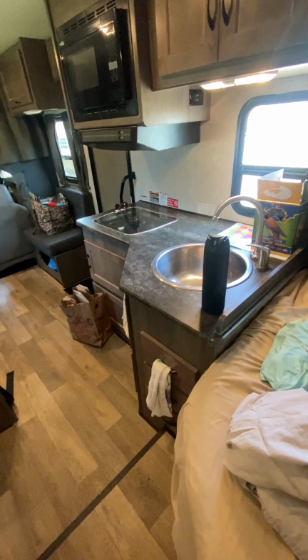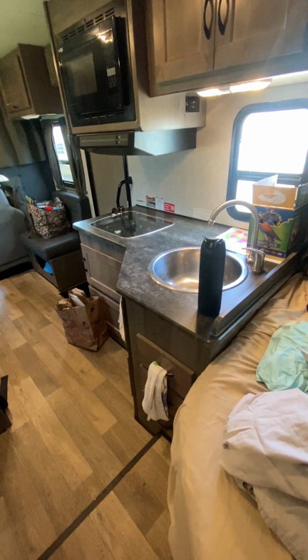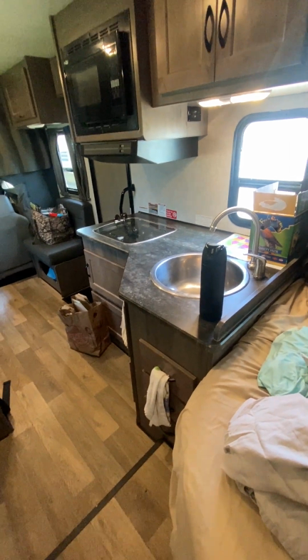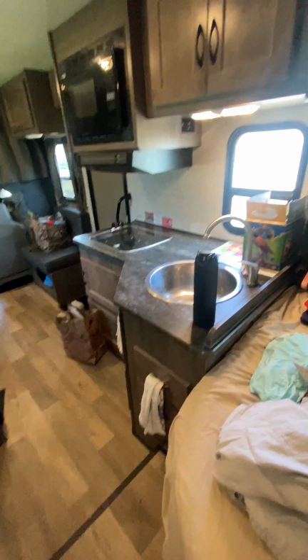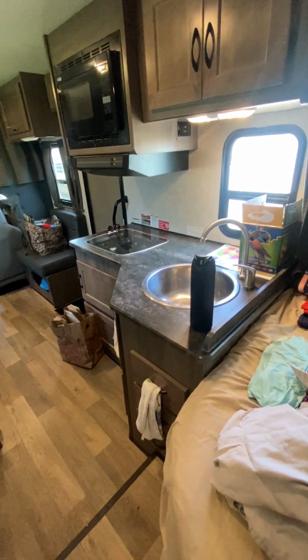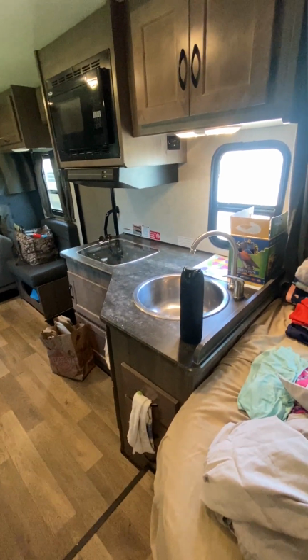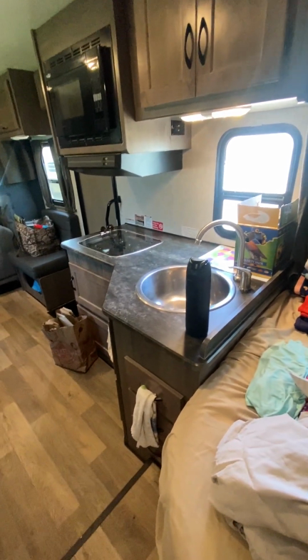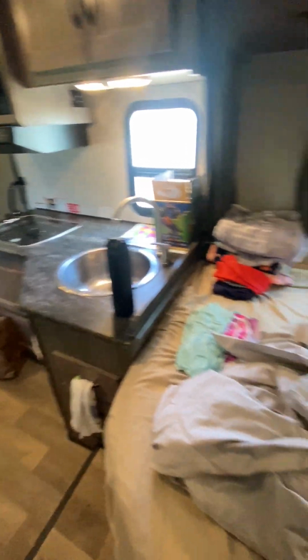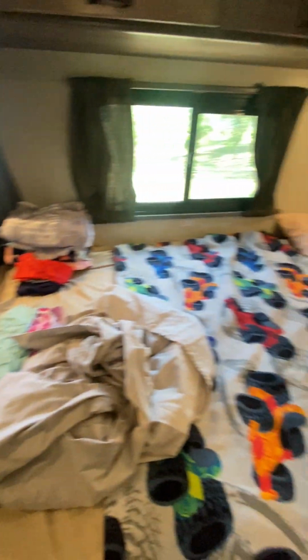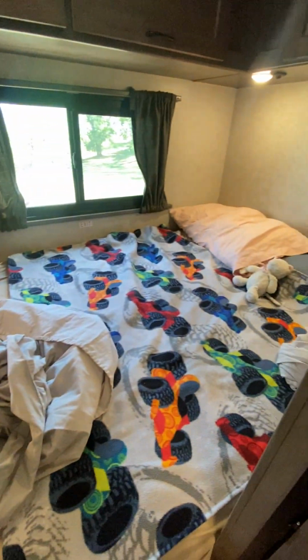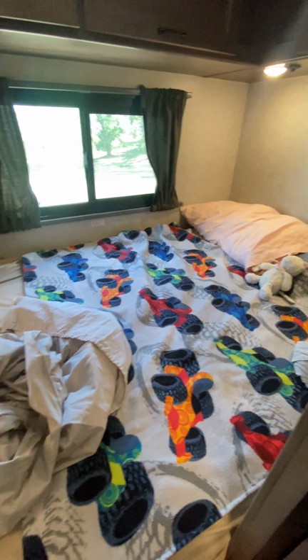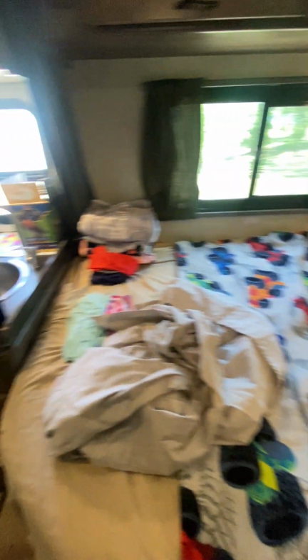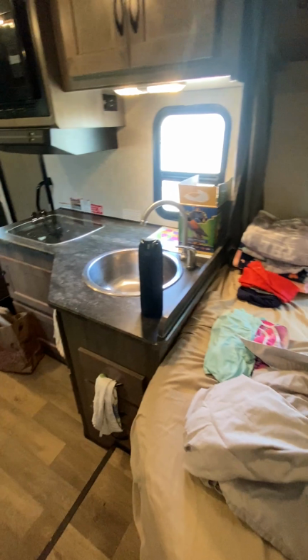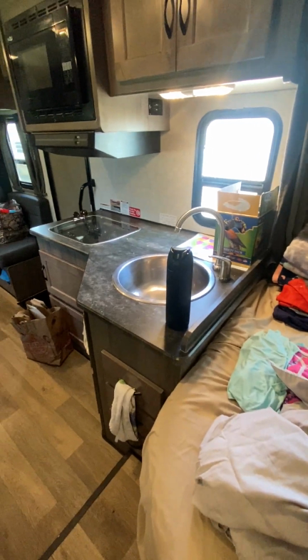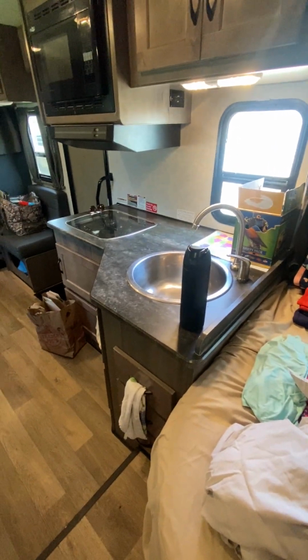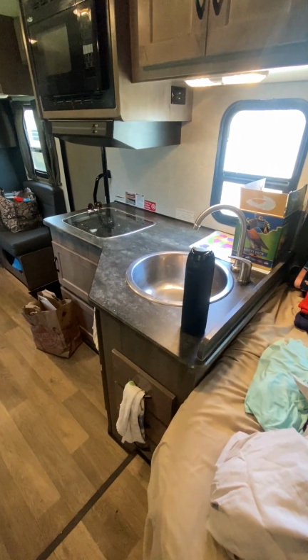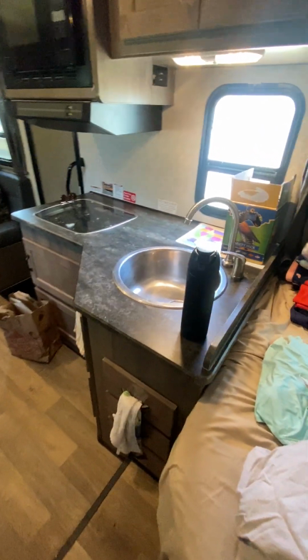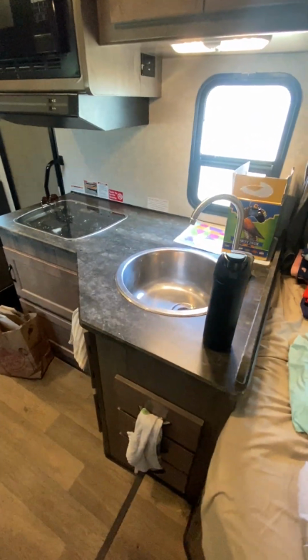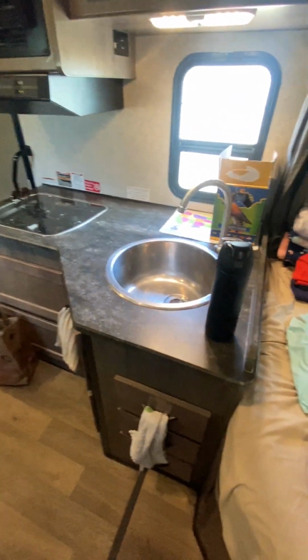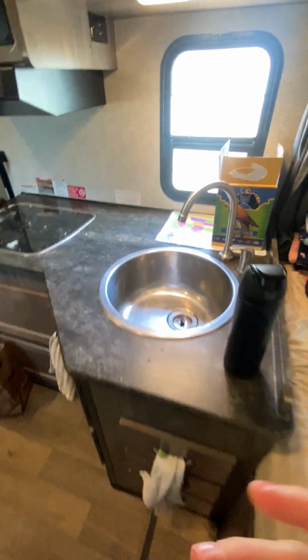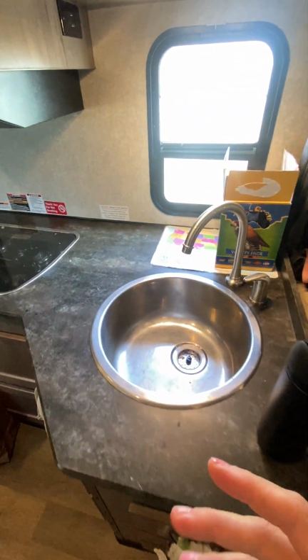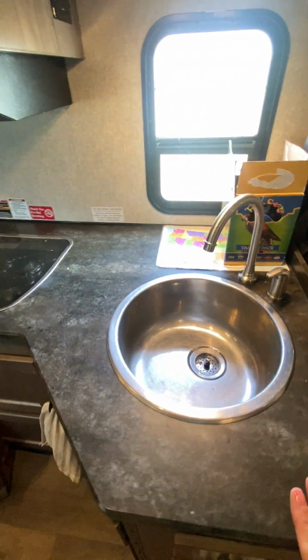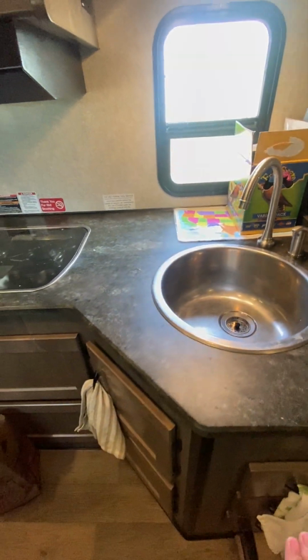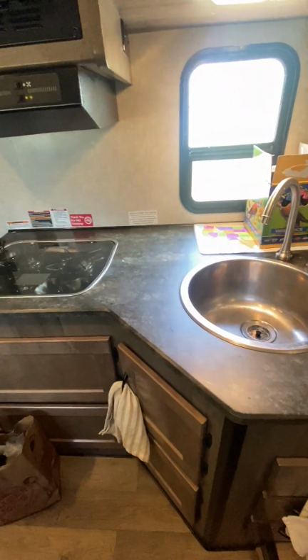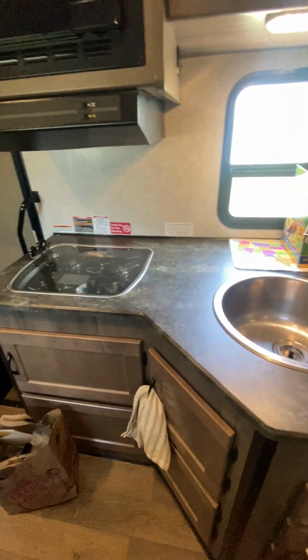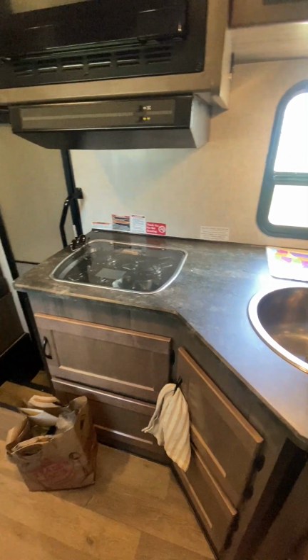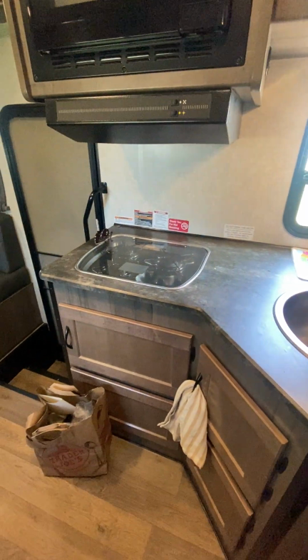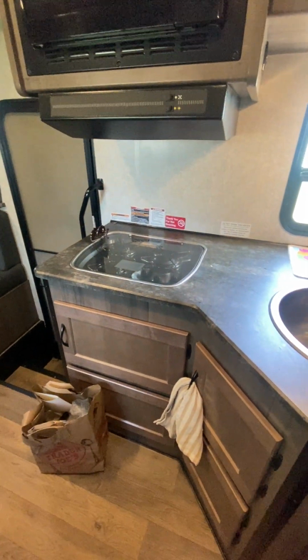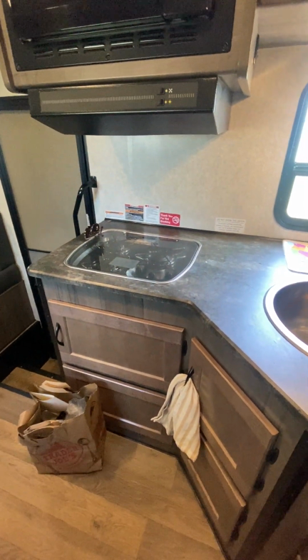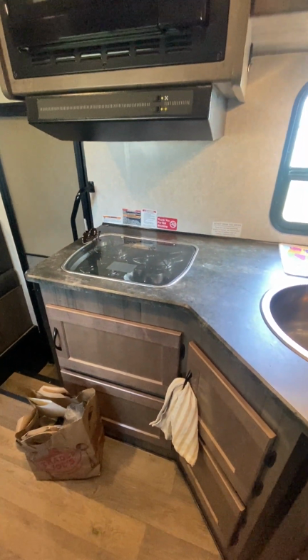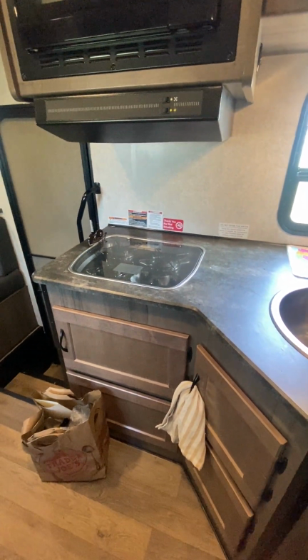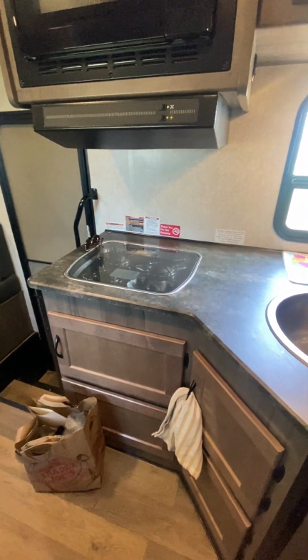All right, so waking up for a midnight snack is super easy because the bedroom is right next to the kitchen. The kitchen is really very spacious. I was super impressed. We are a family that likes to cook our own meals rather than going out.